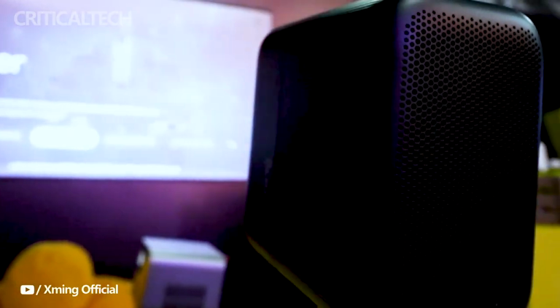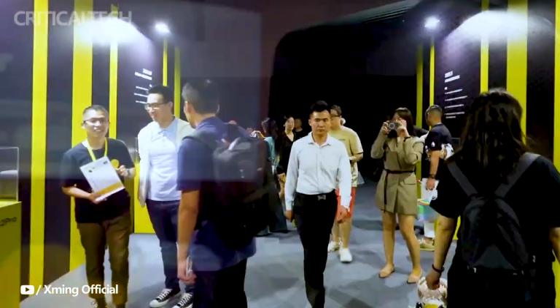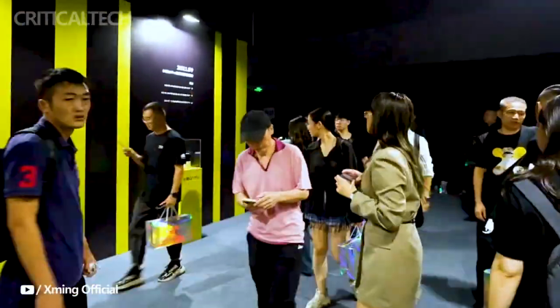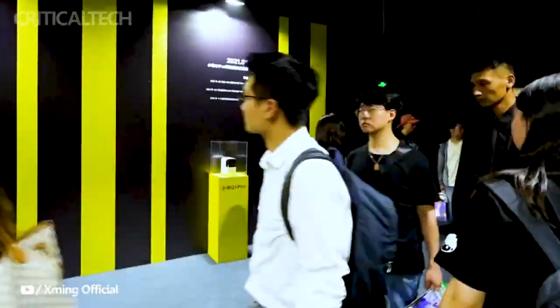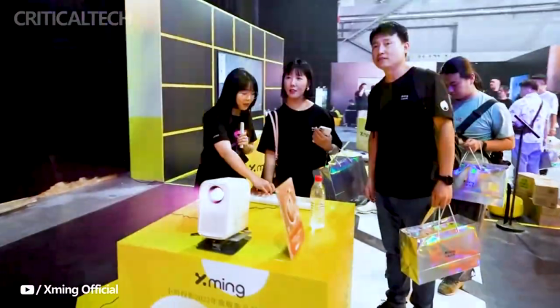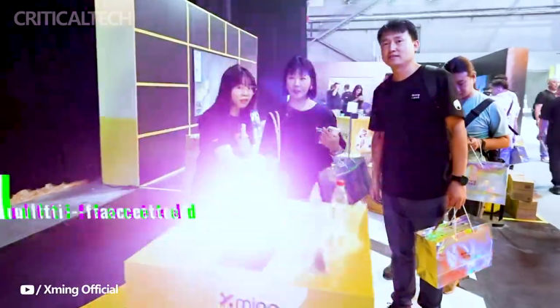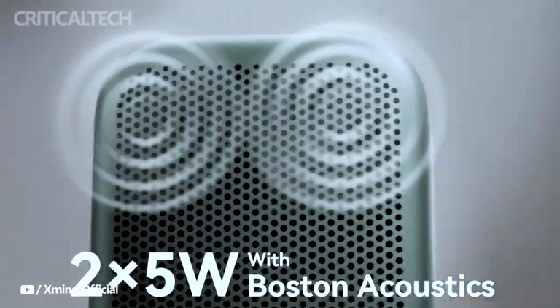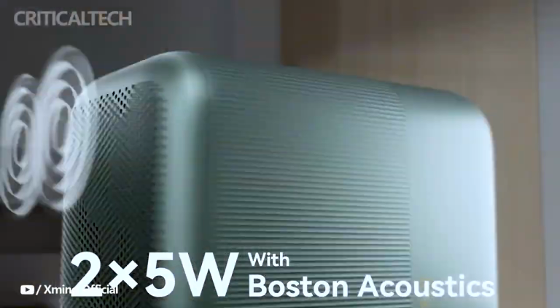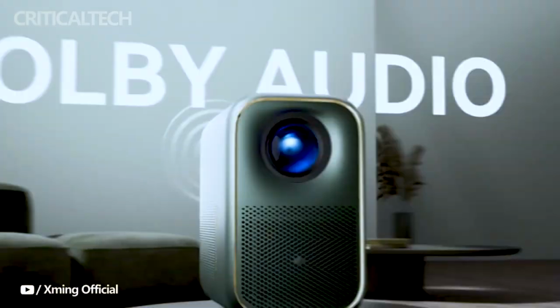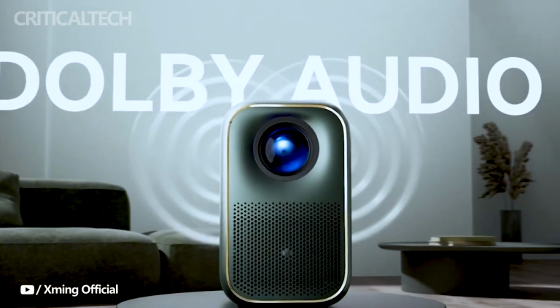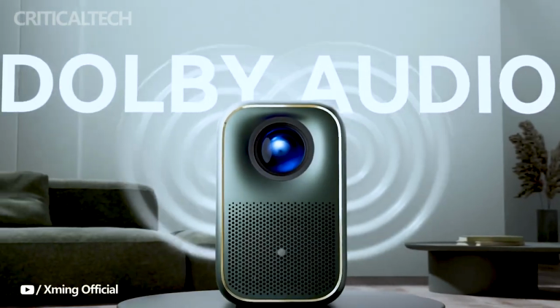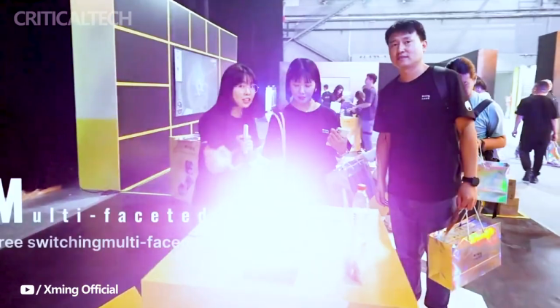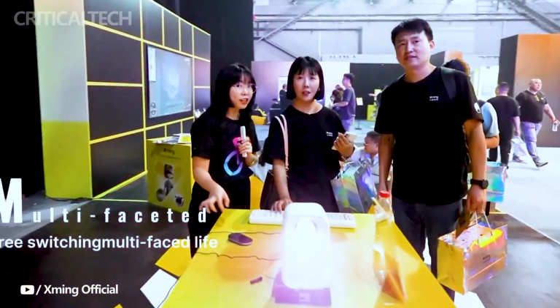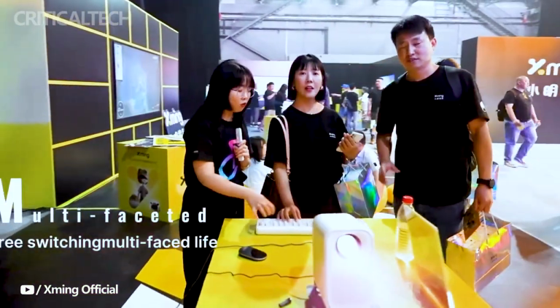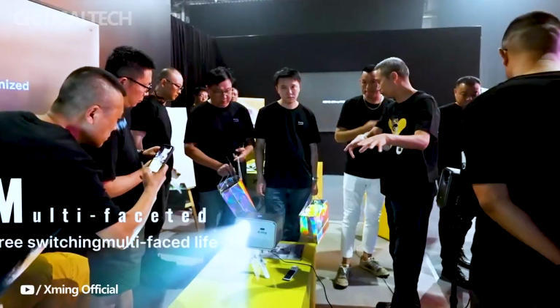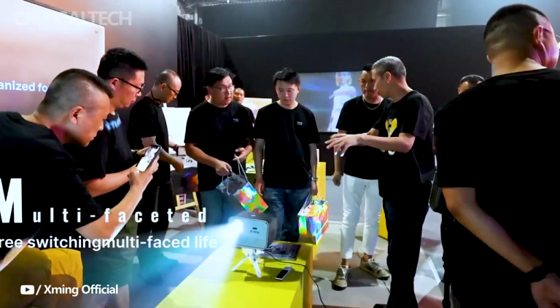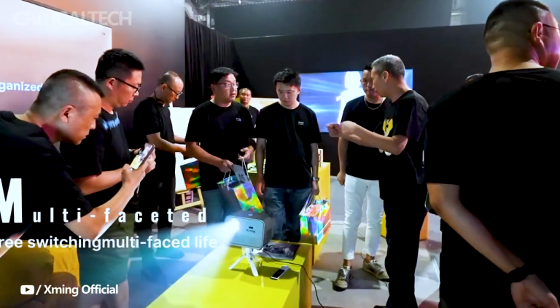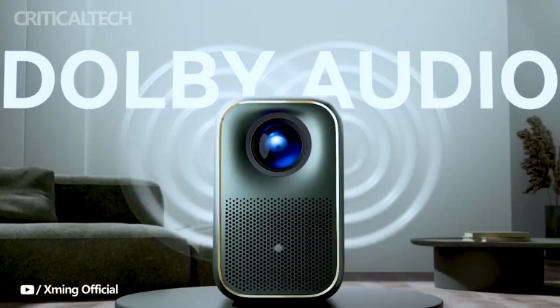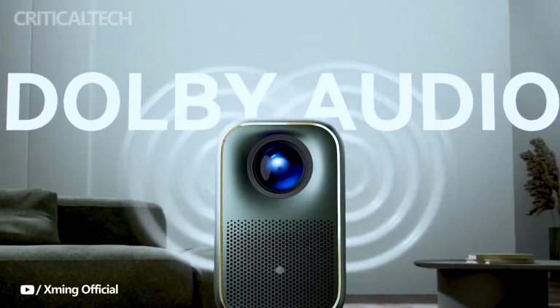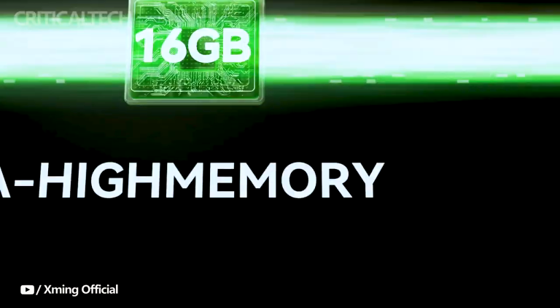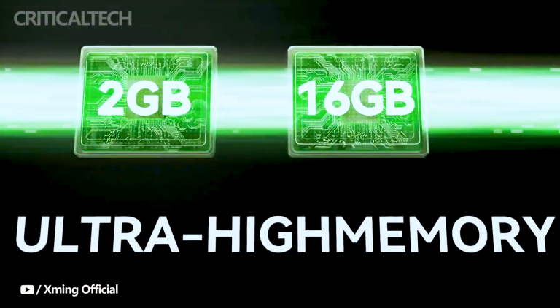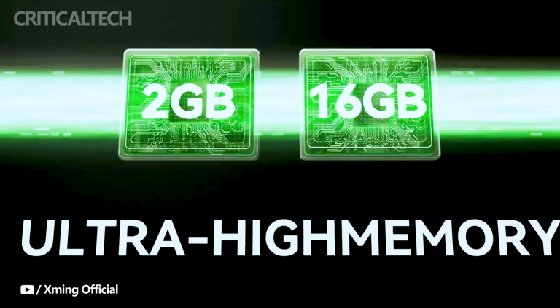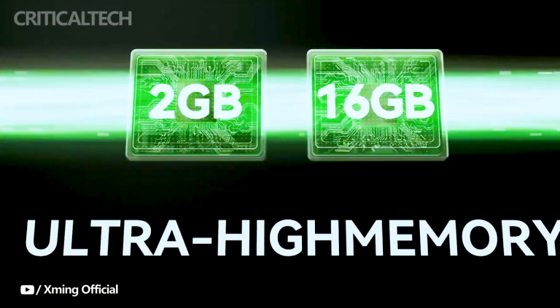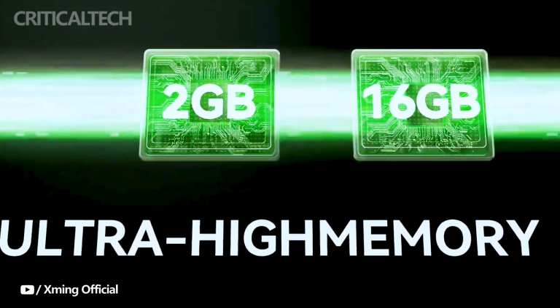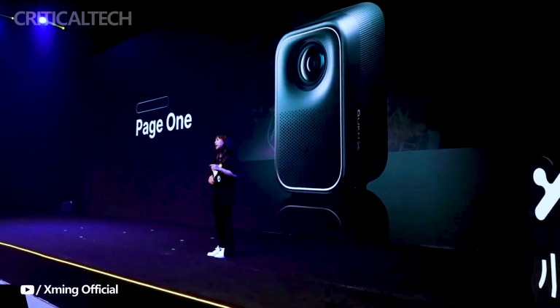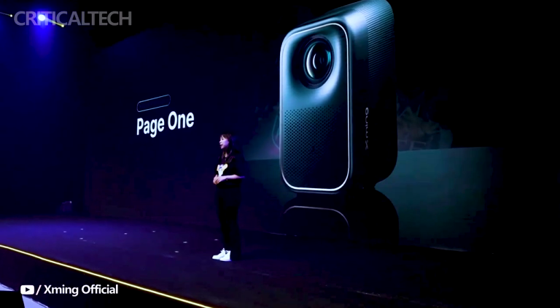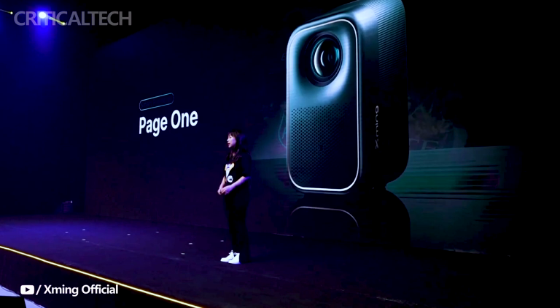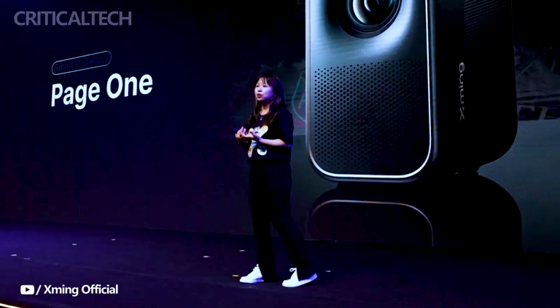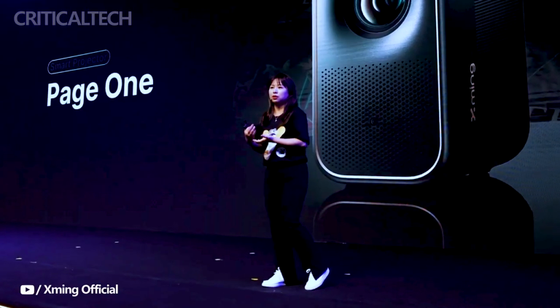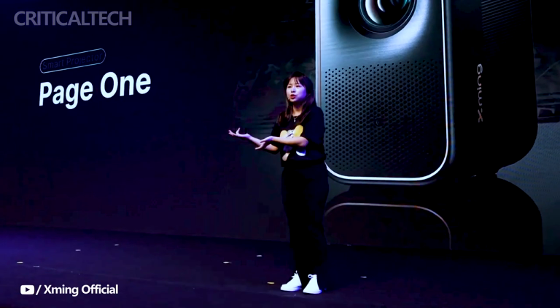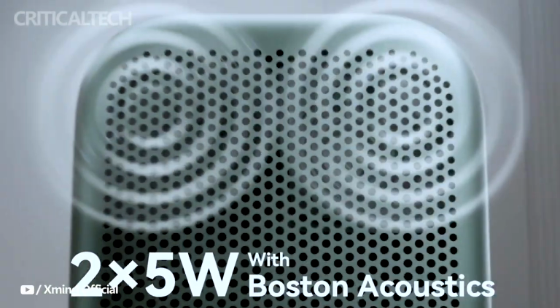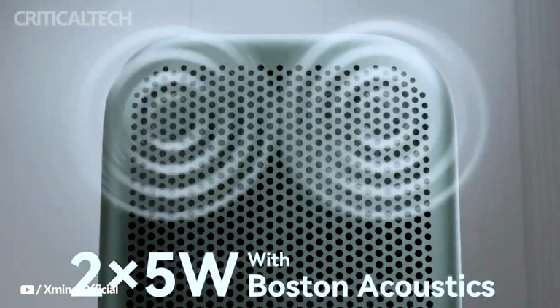But the Formuvi X-Ming Page One projector is more than just visuals — it's a complete entertainment hub. Integrated with Google TV, it opens up a world of streaming possibilities right at your fingertips.